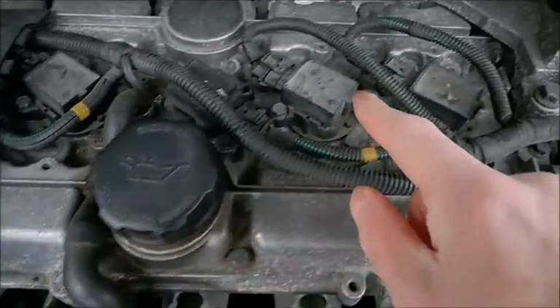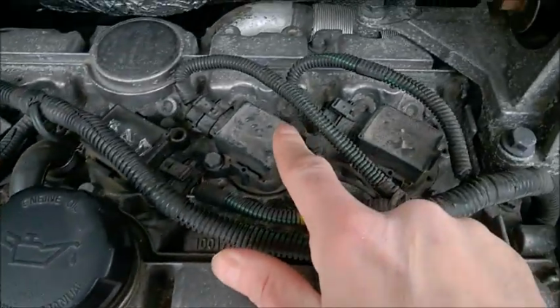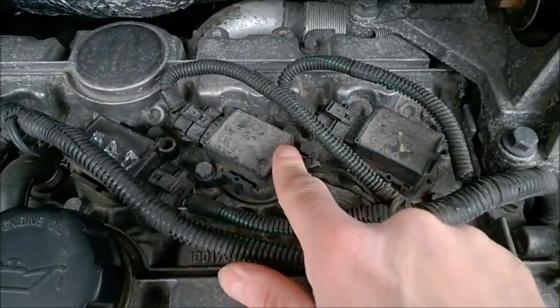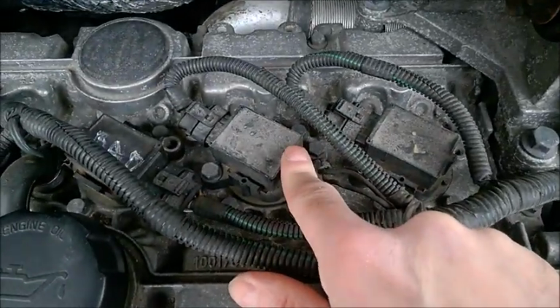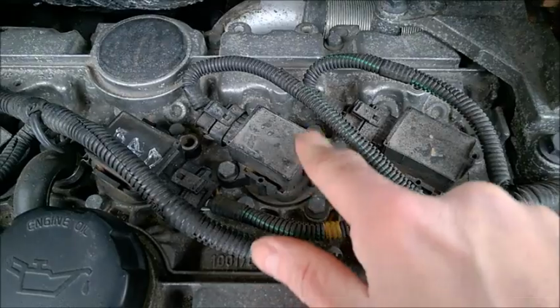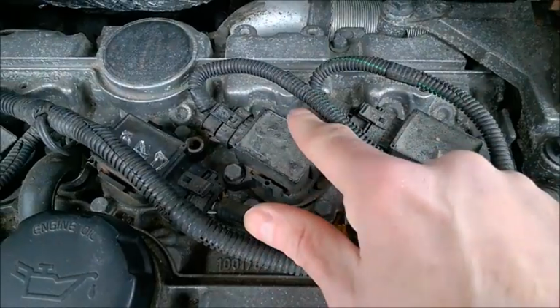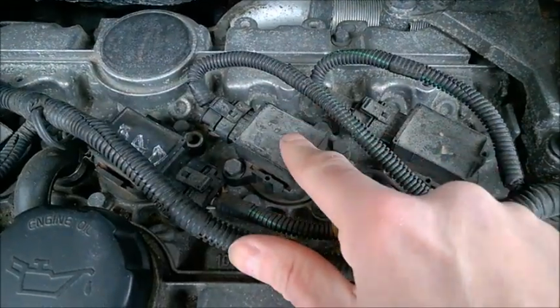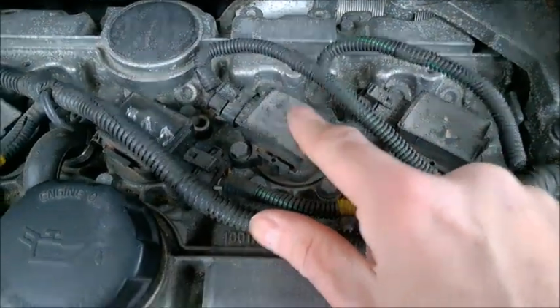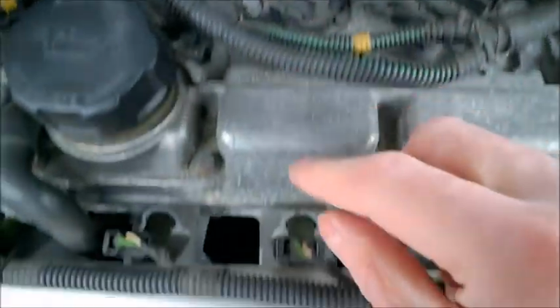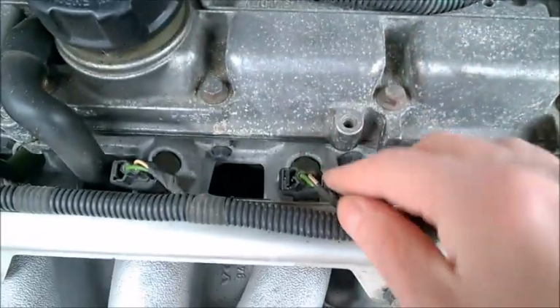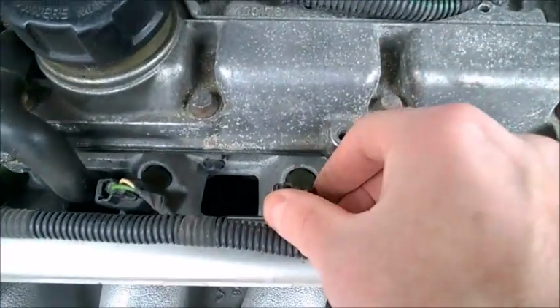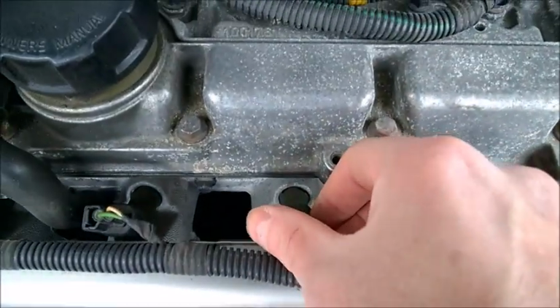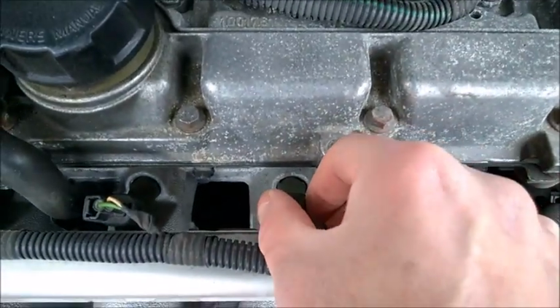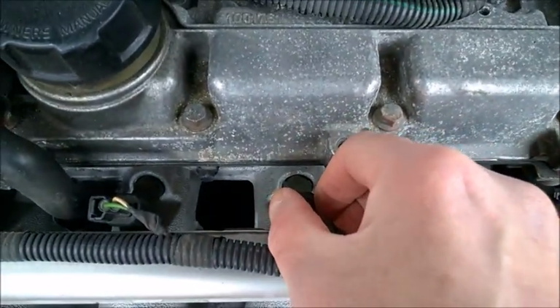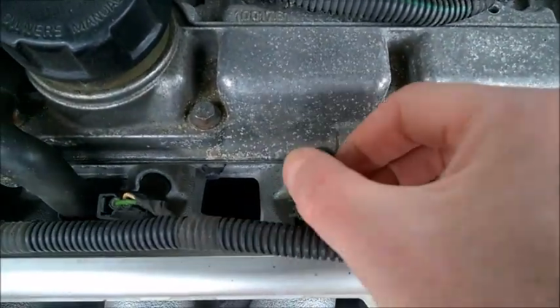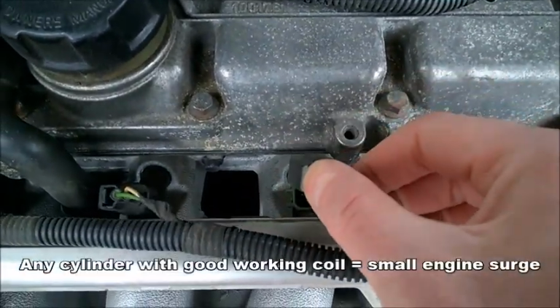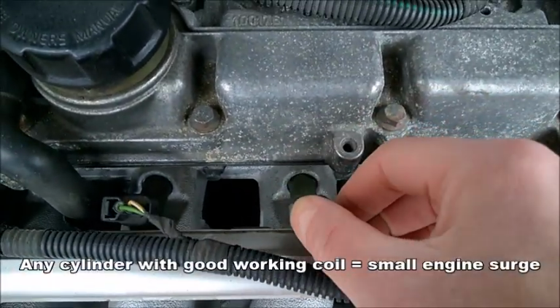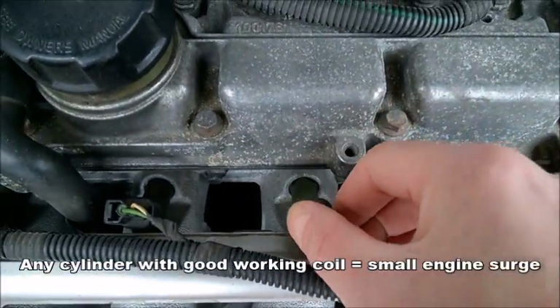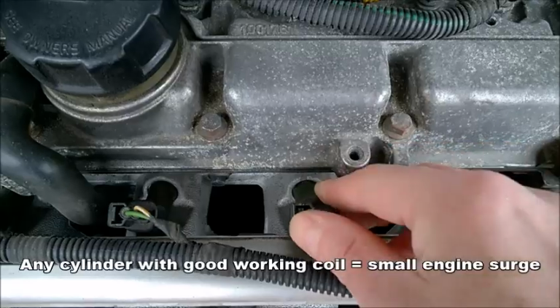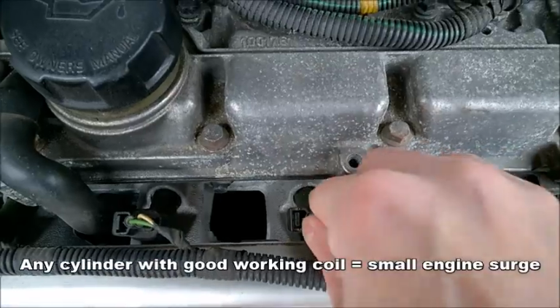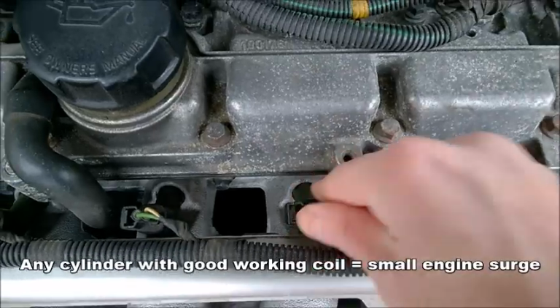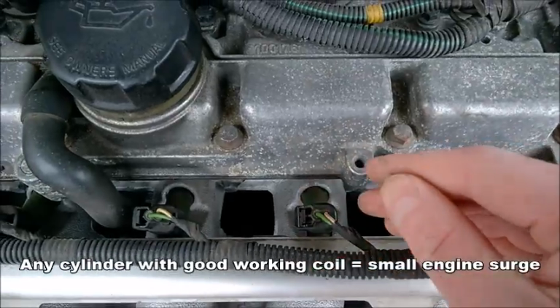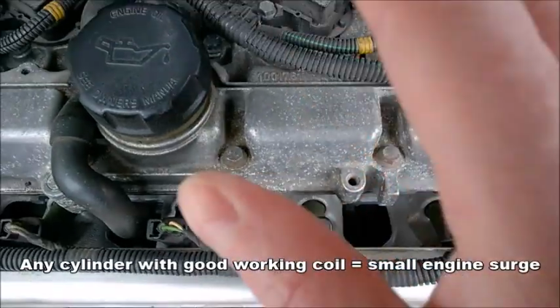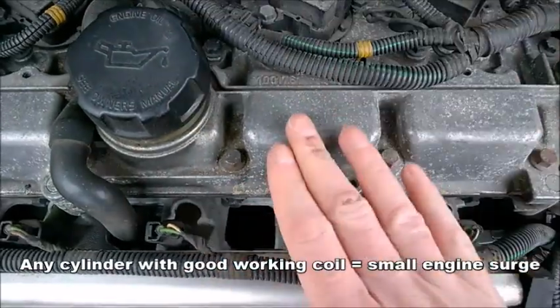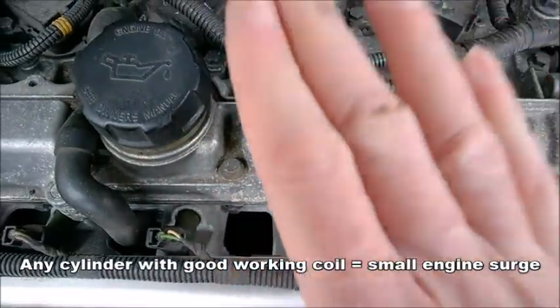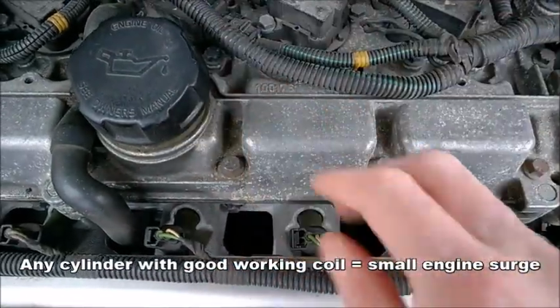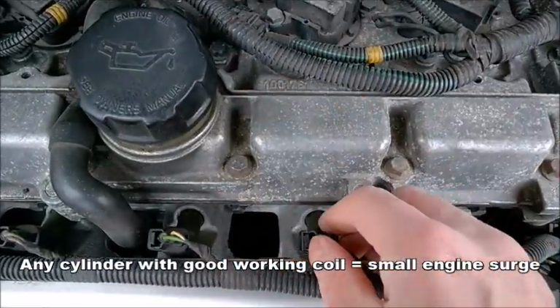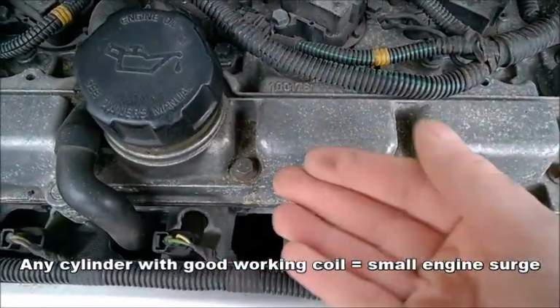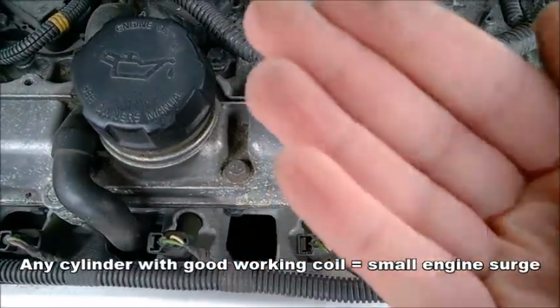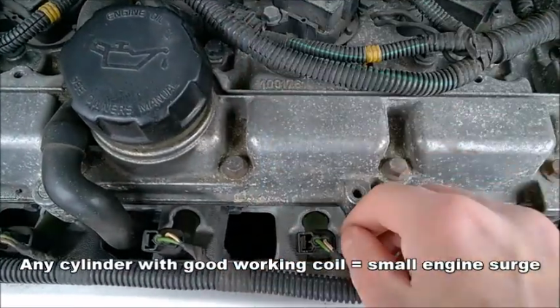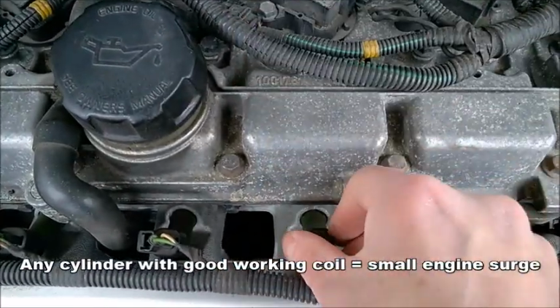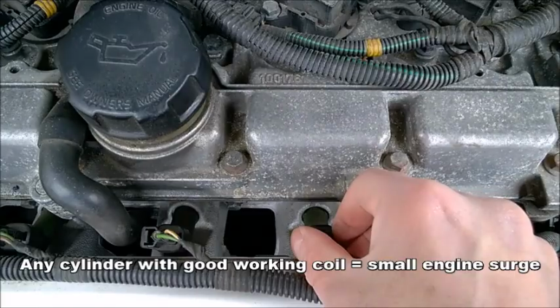But if I disconnect the injector on a good coil, see what happens — you can notice the drop and the coming back of the engine idle.